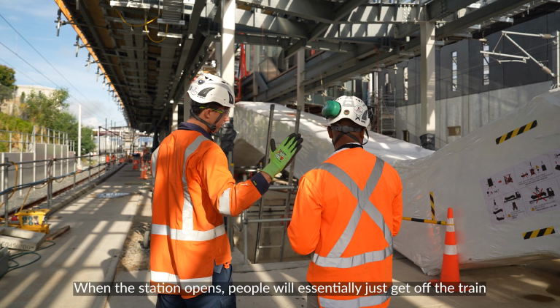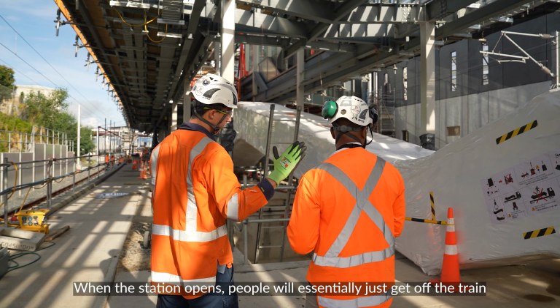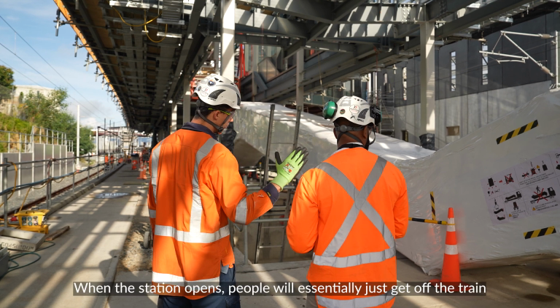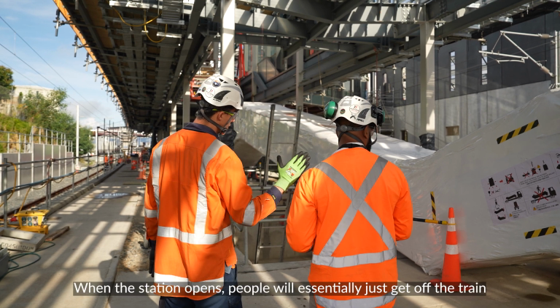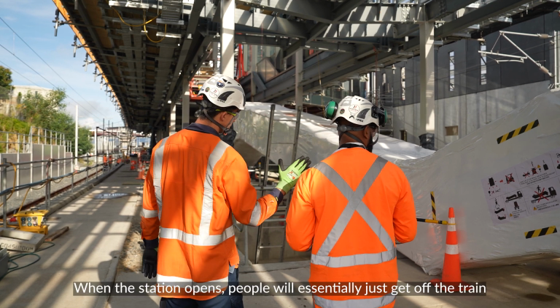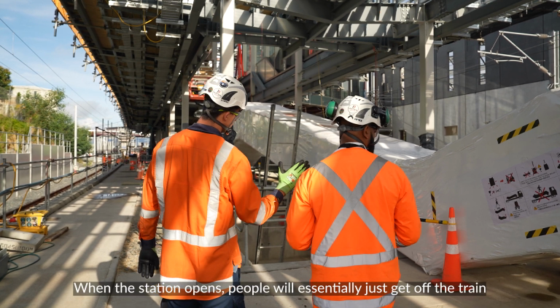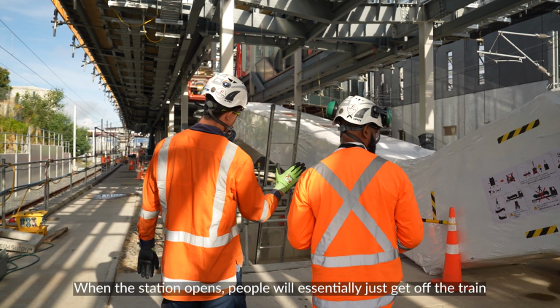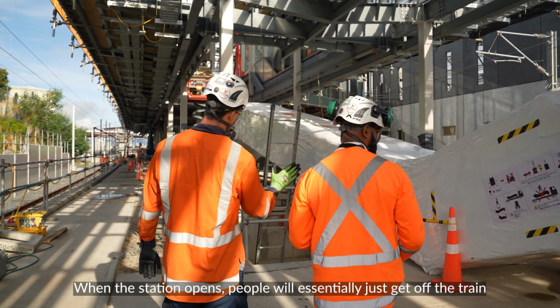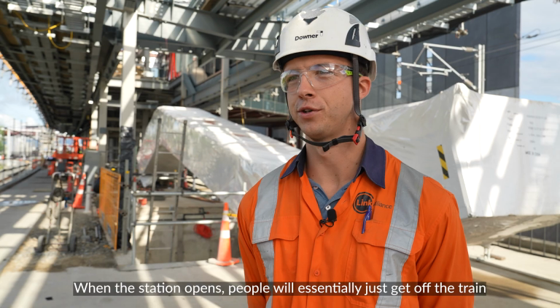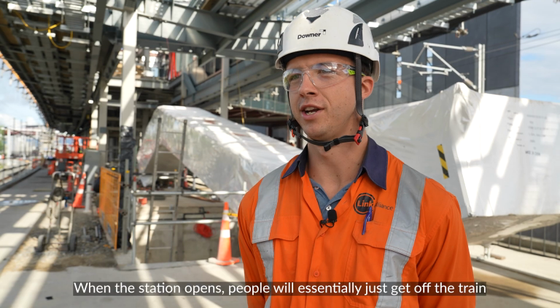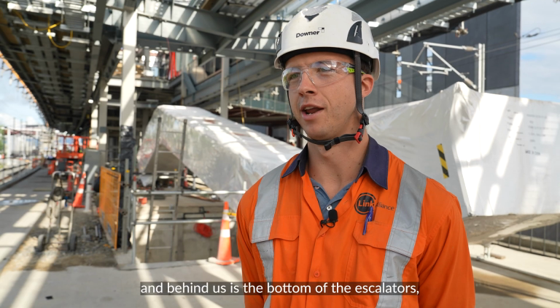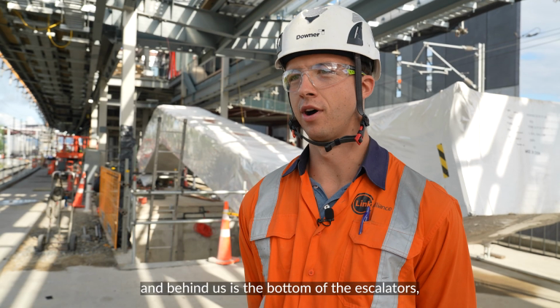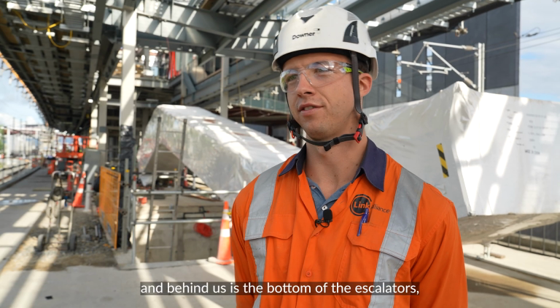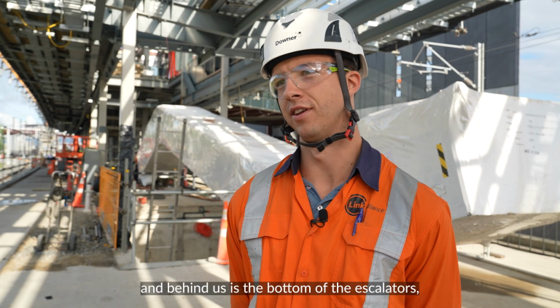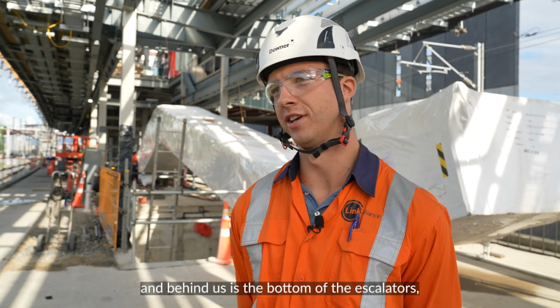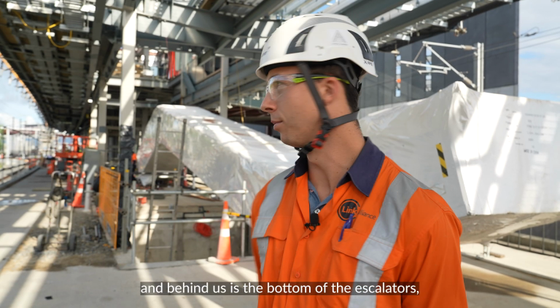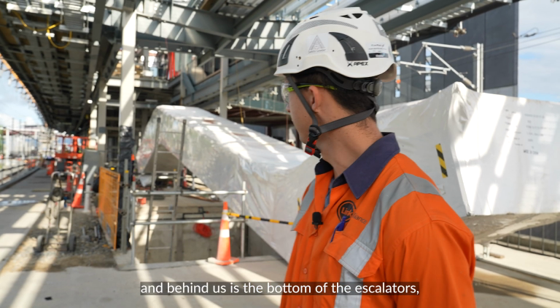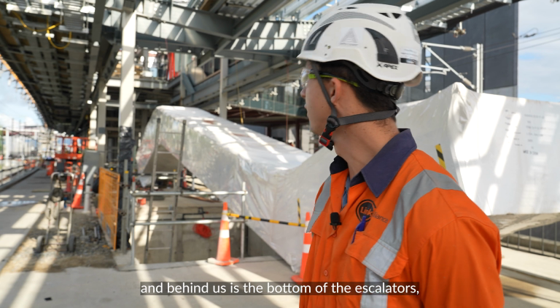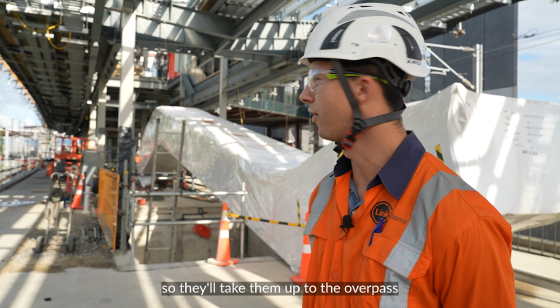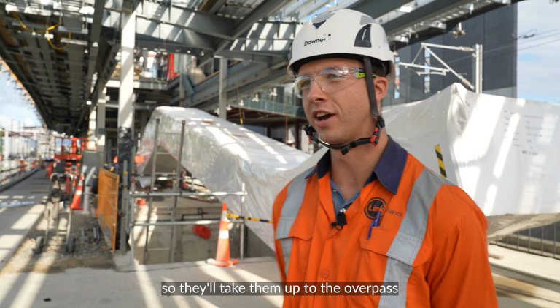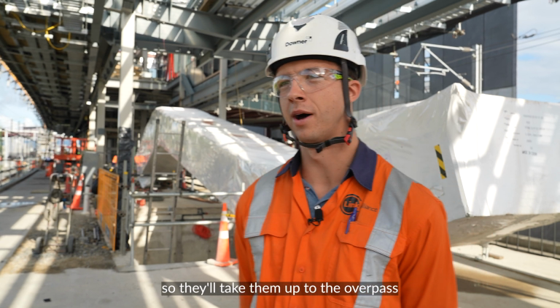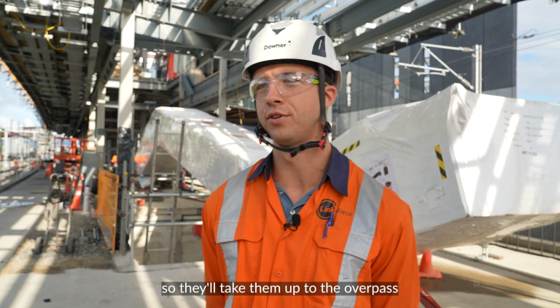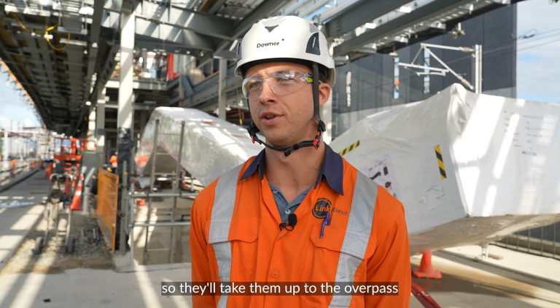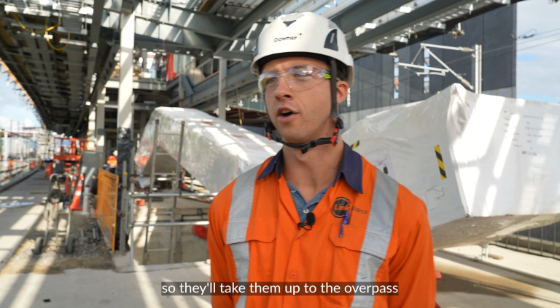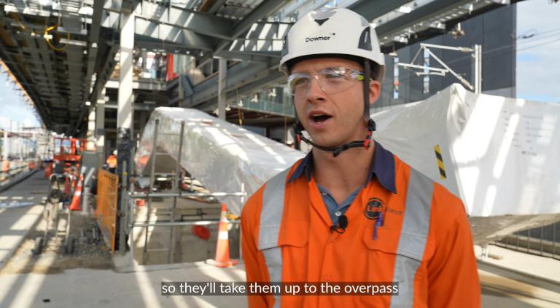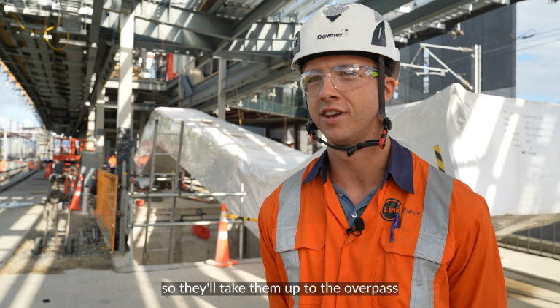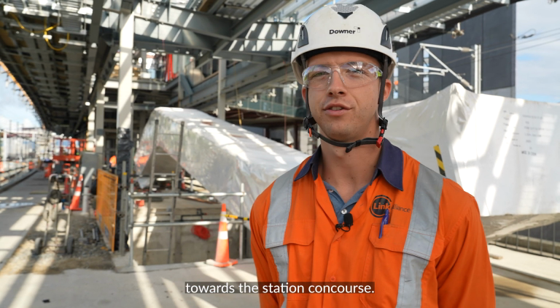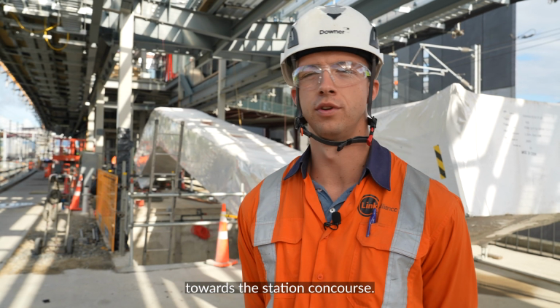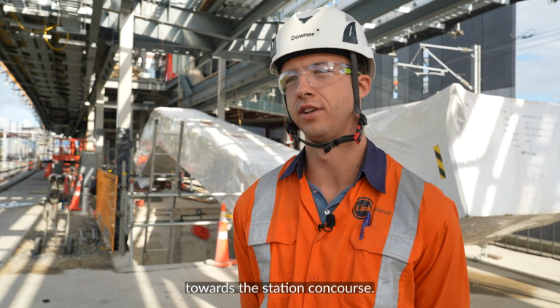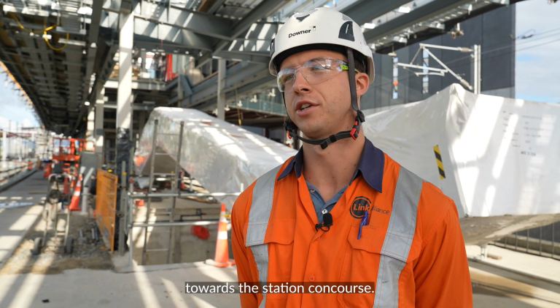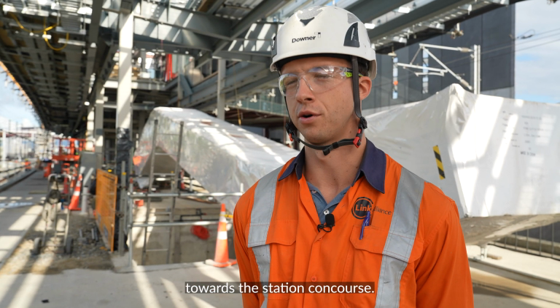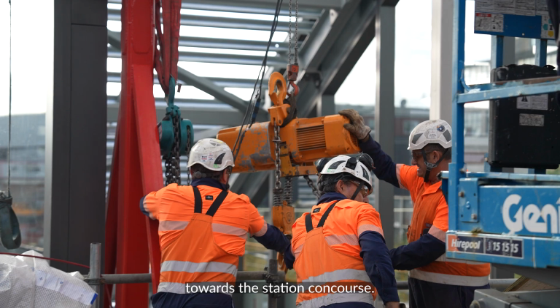When the station opens, people essentially just get off the train and behind us is the bottom of the escalators. They'll take them up to the overpass towards the station concourse.